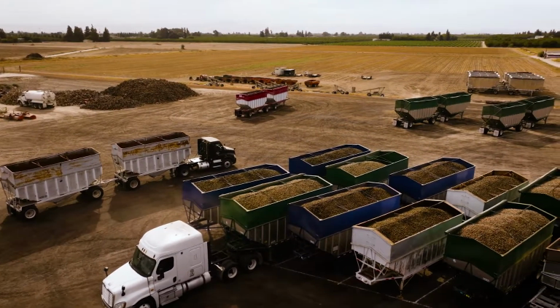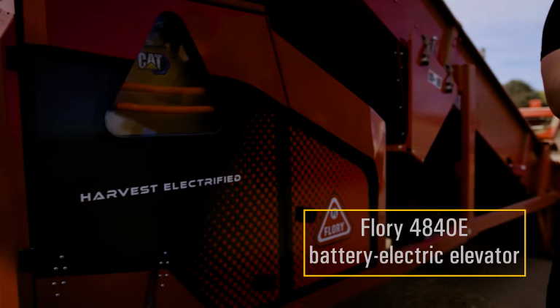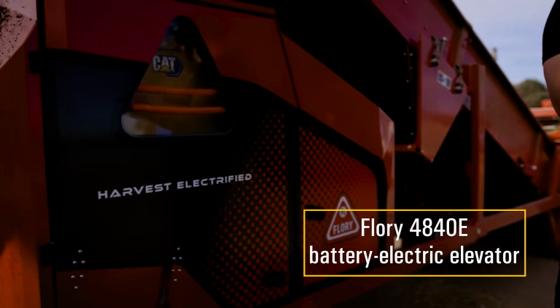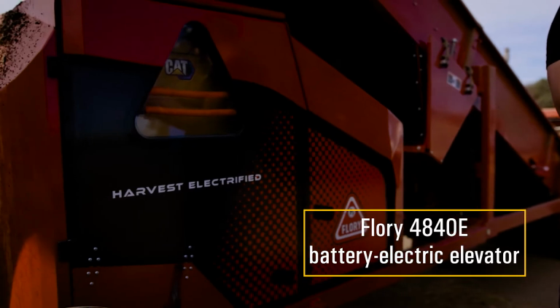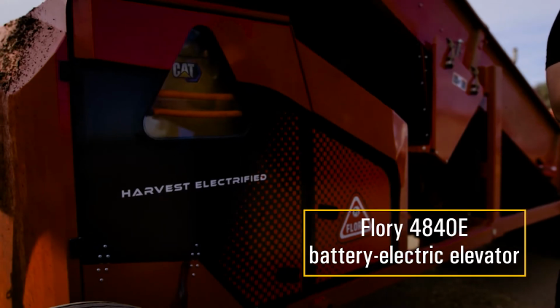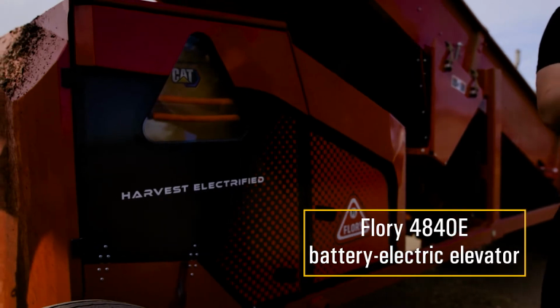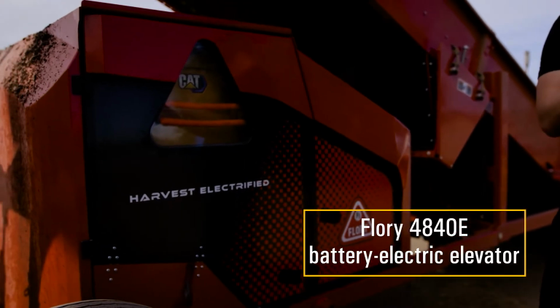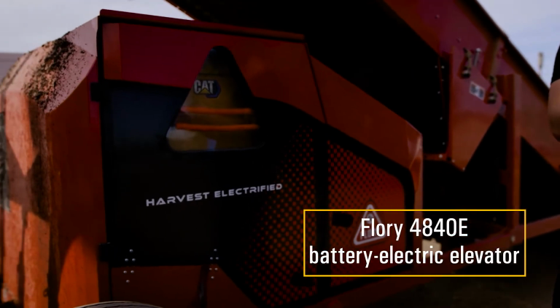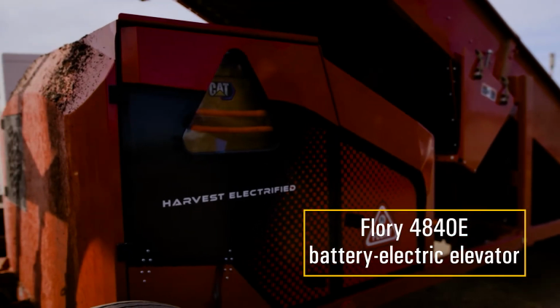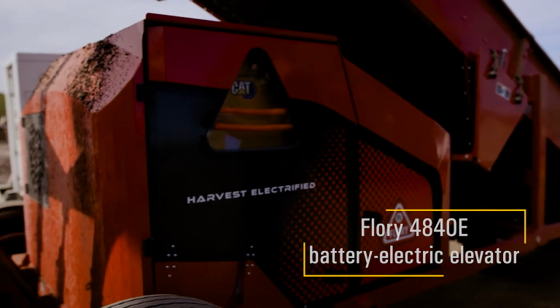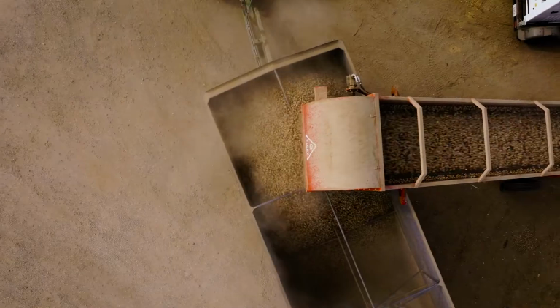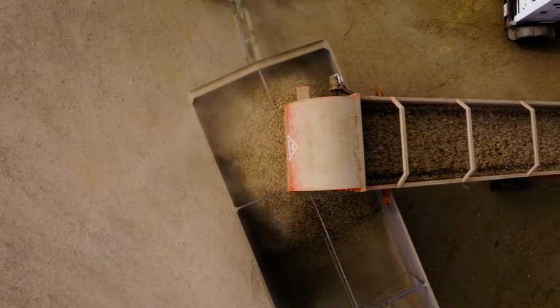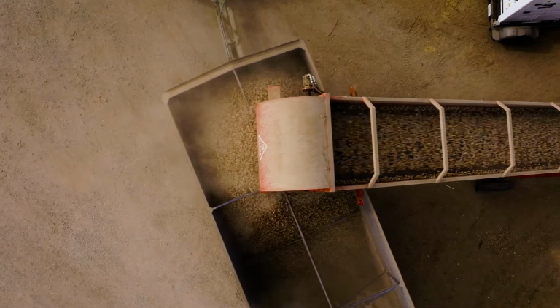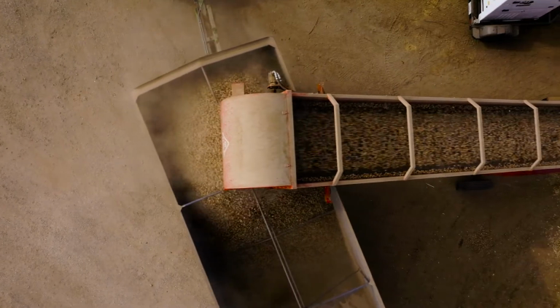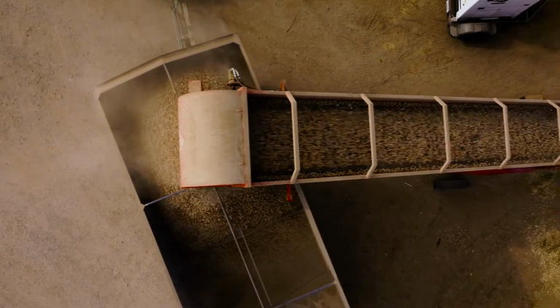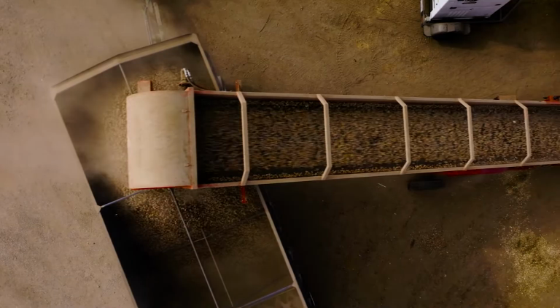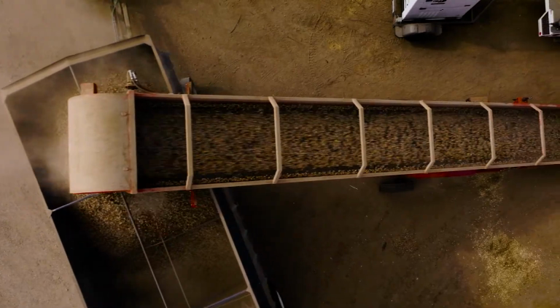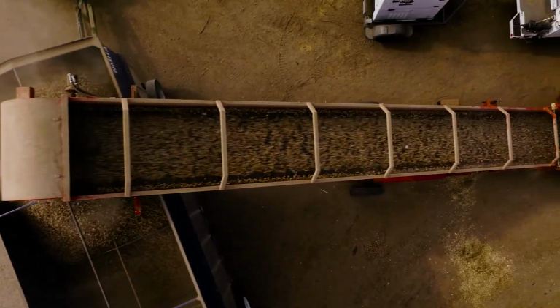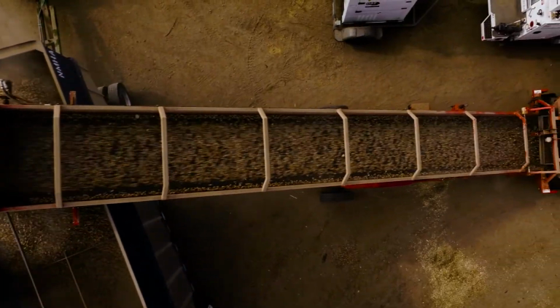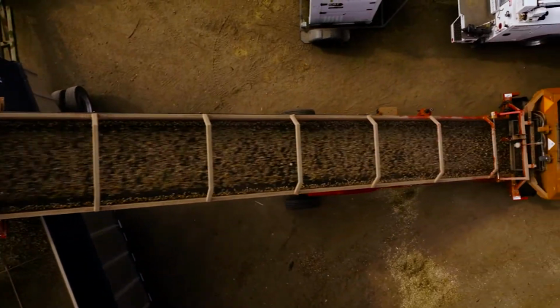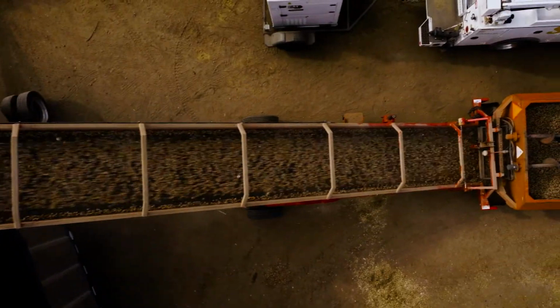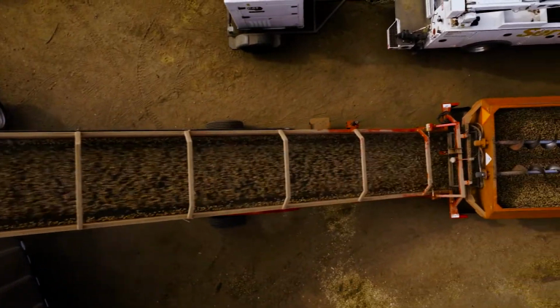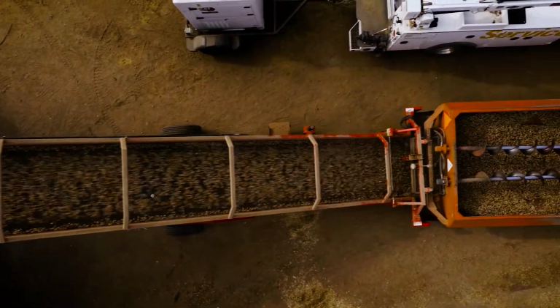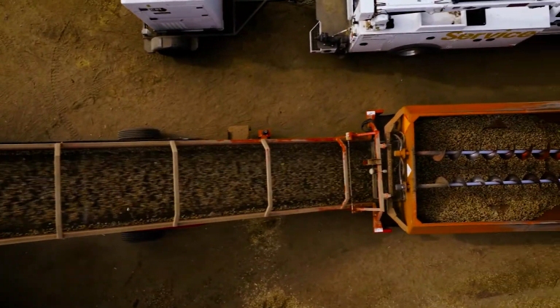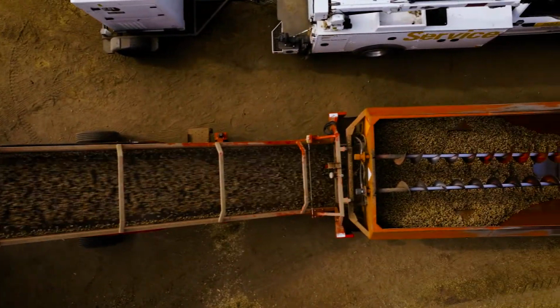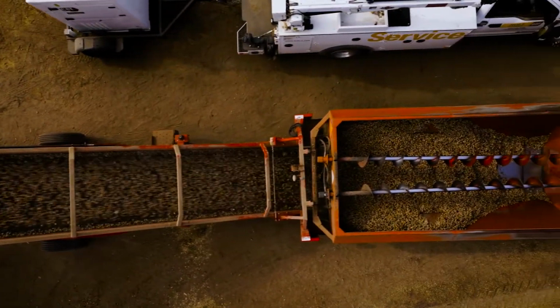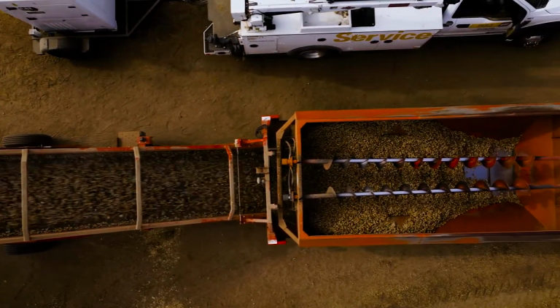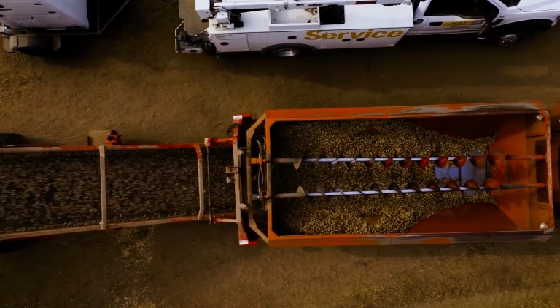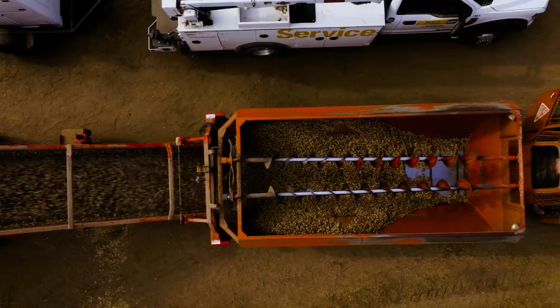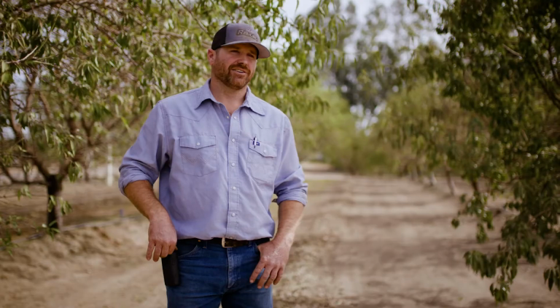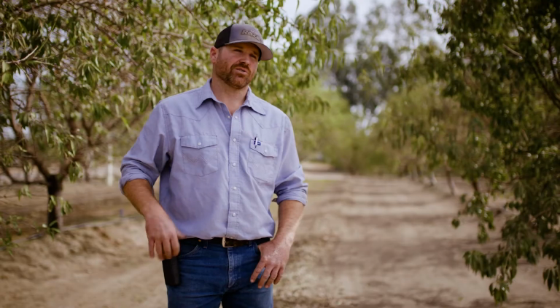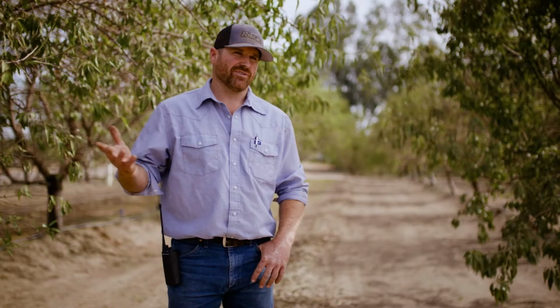We've been using this season the 48-inch E-Elevator from Flory's, and so far it's been working really good. It's reliable, it unloads just as fast as conventional, and it's quiet — you get to hear the birds.